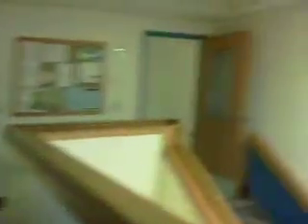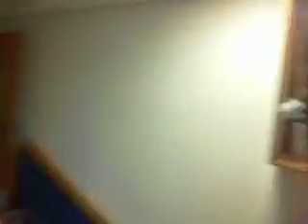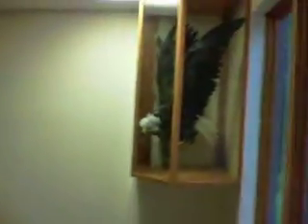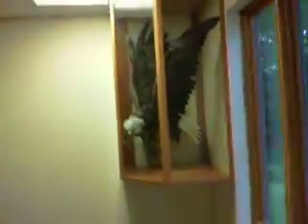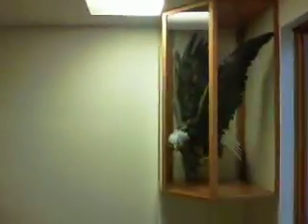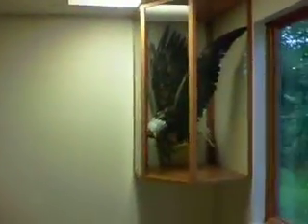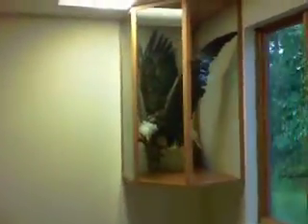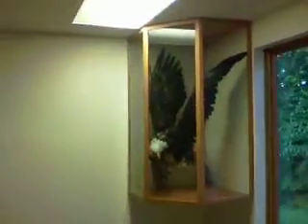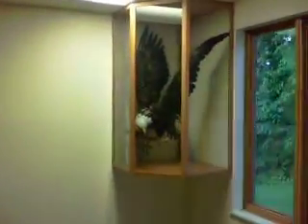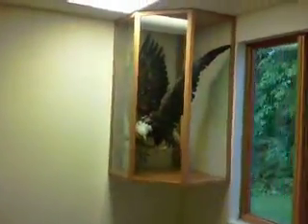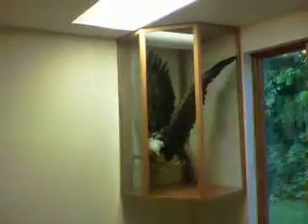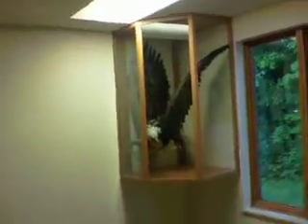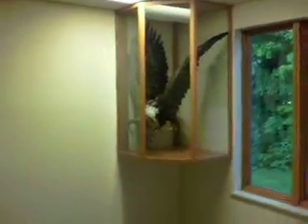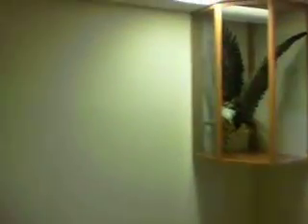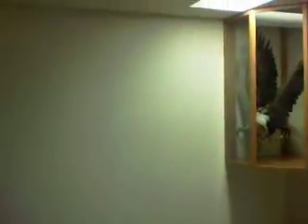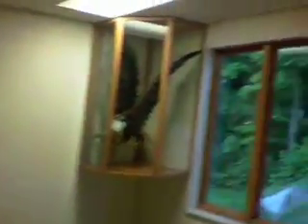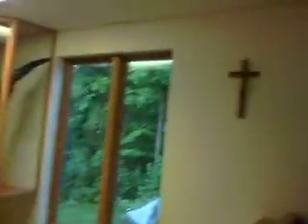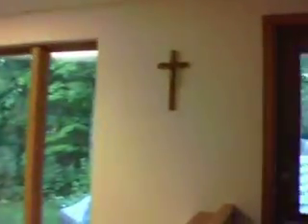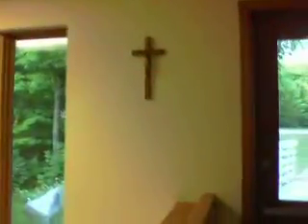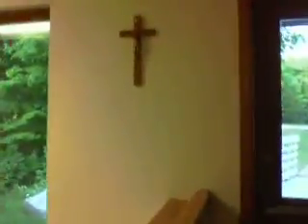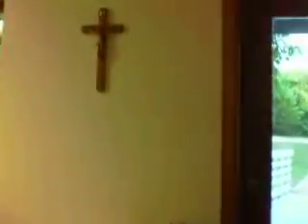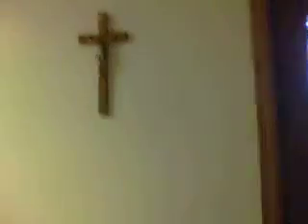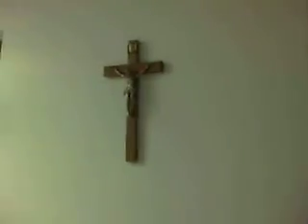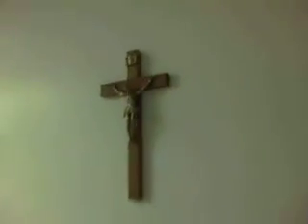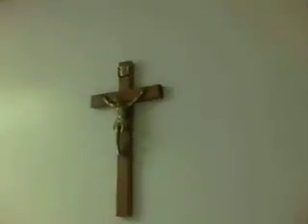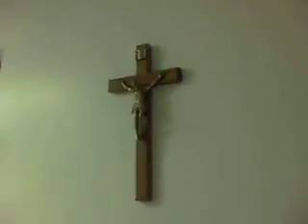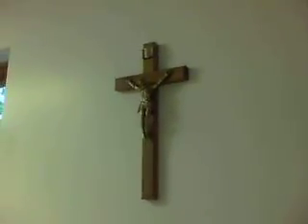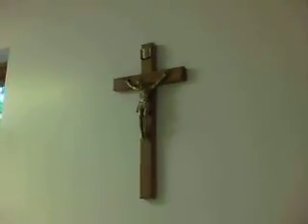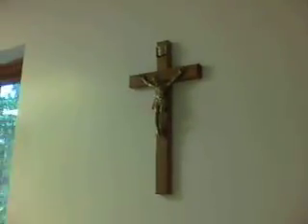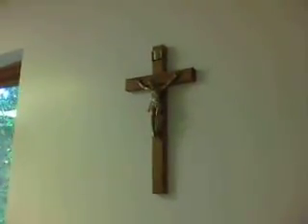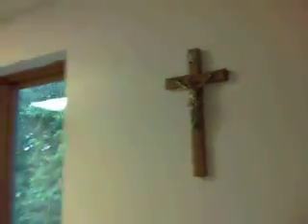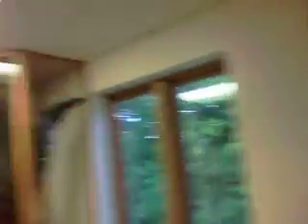One thing that I like here is the American bald eagle in a case. At every Notre Dame facility, when walking in you will see a Christus cross.